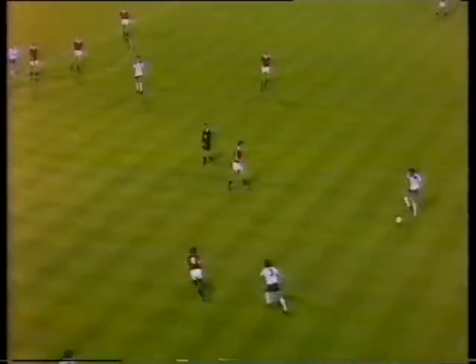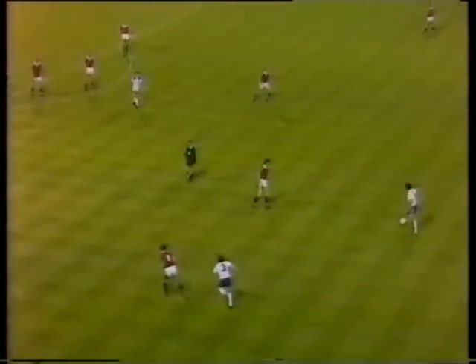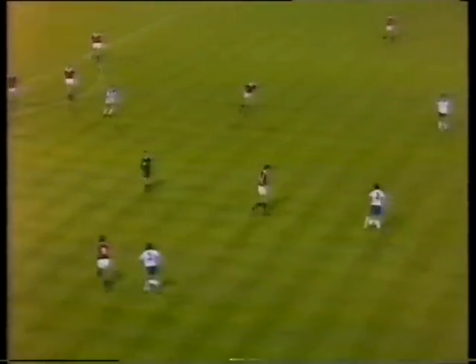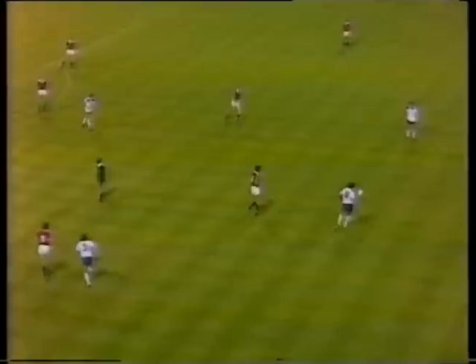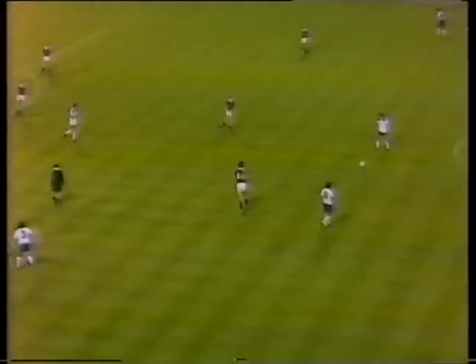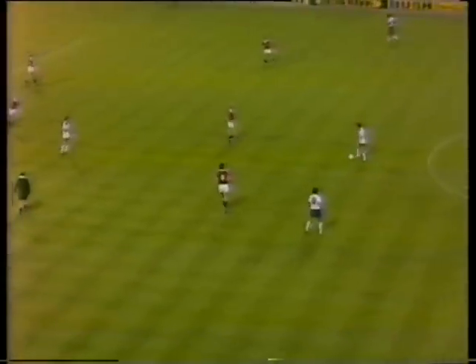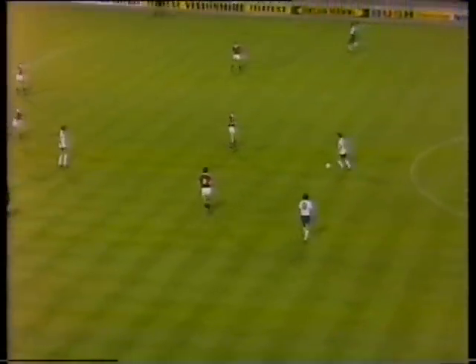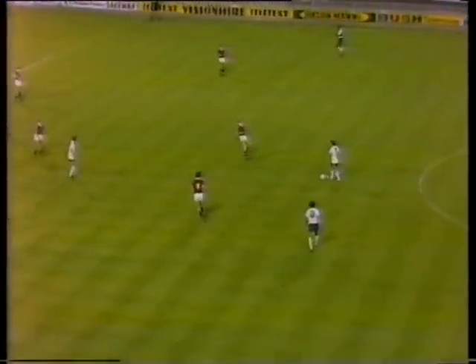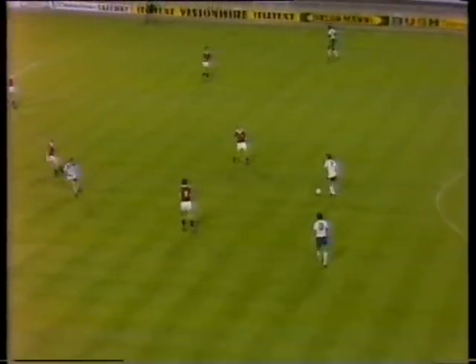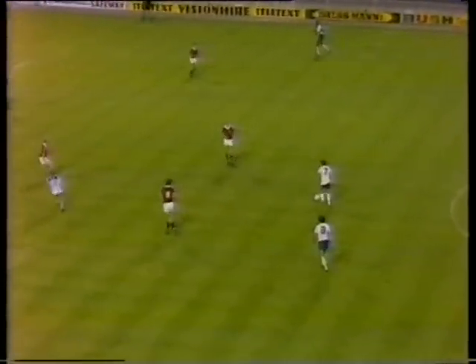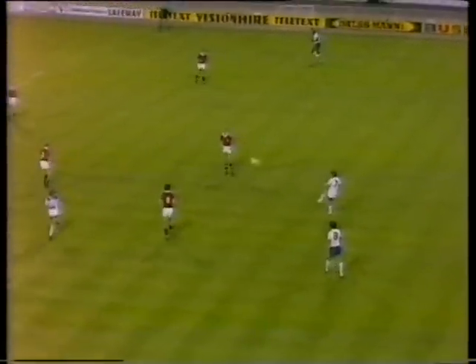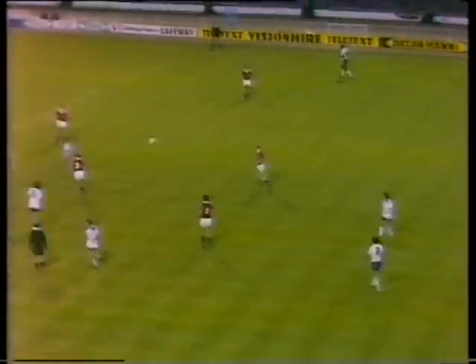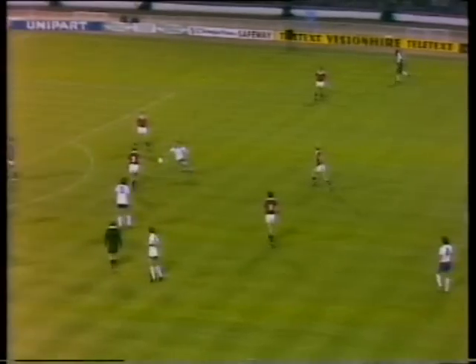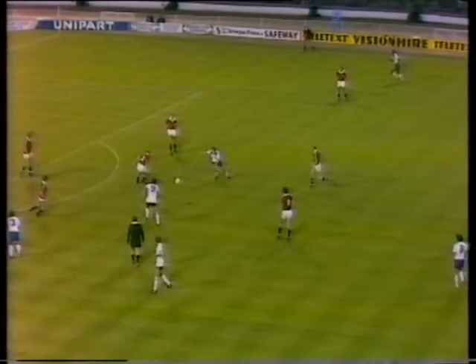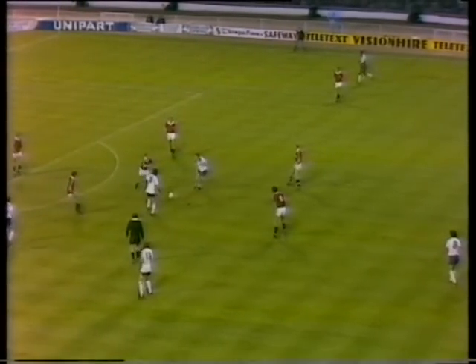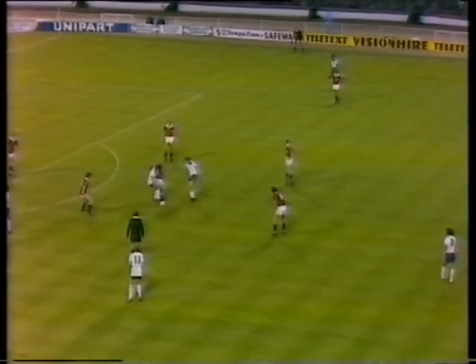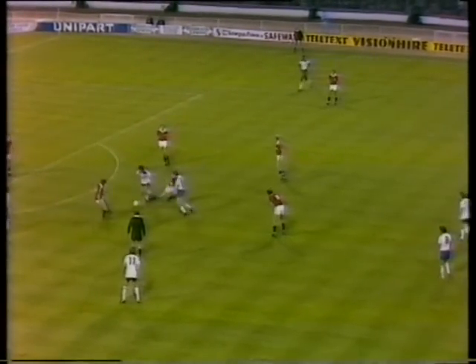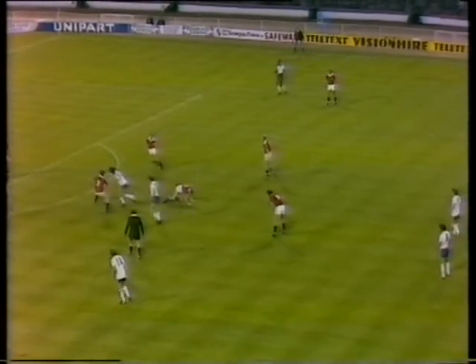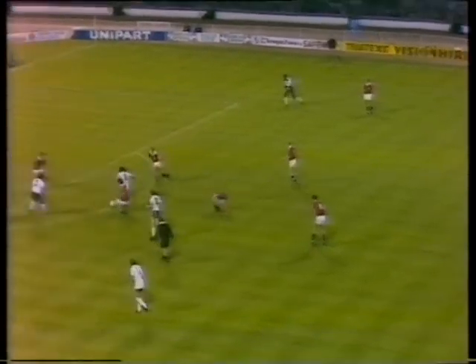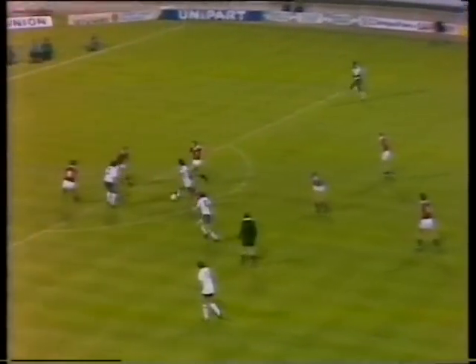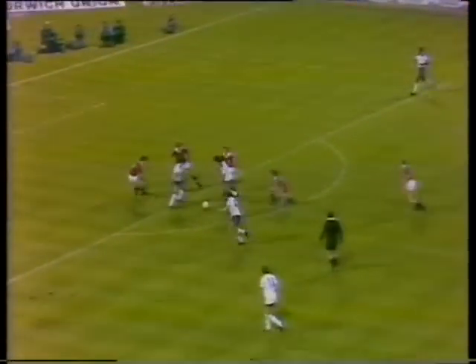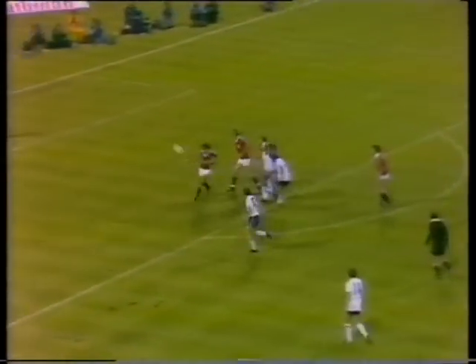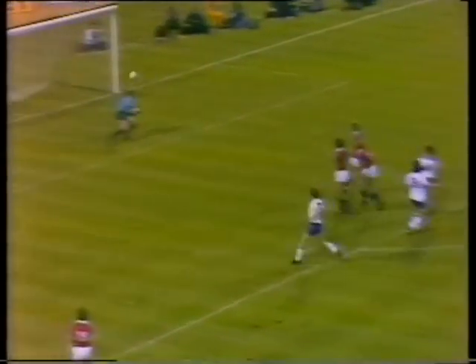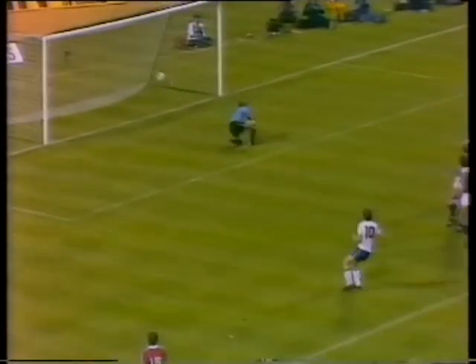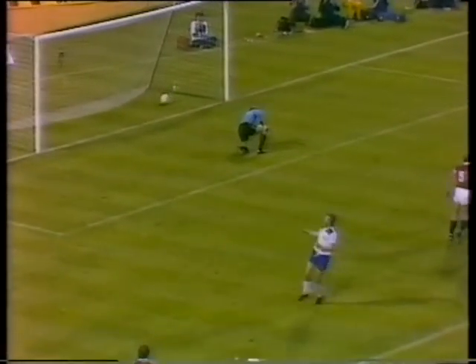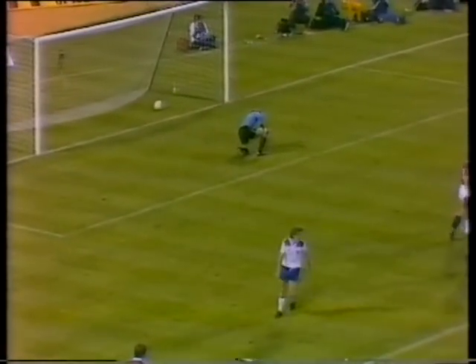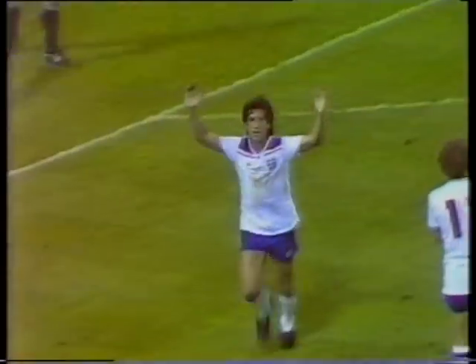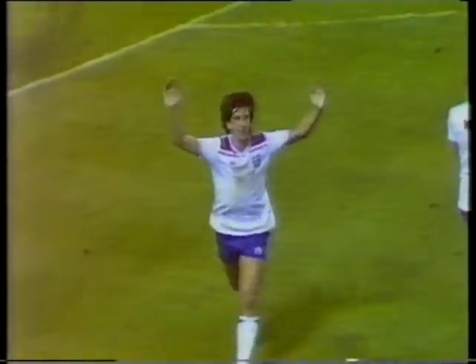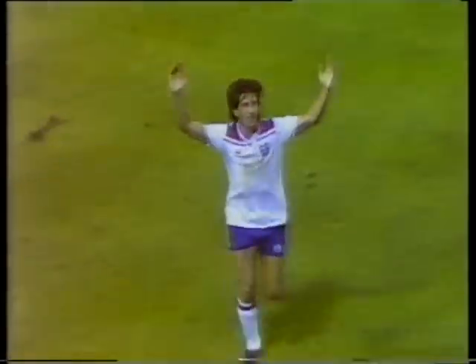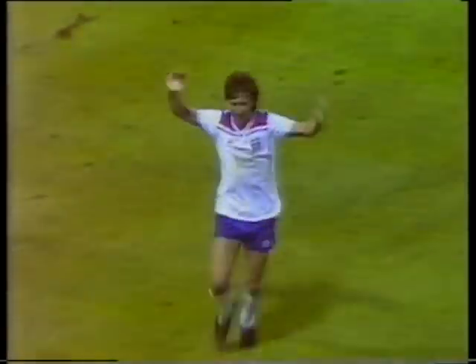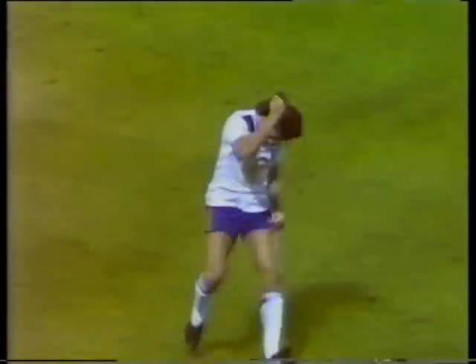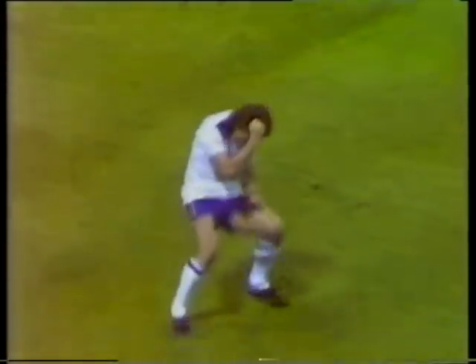McDermott again. Gates. Mariner. Oh, Mariner trying to worm his way through to get a shot in. Oh, a brilliant goal by Paul Mariner. 4-0. There you go. There you go.